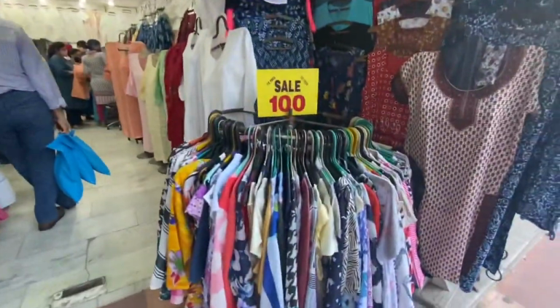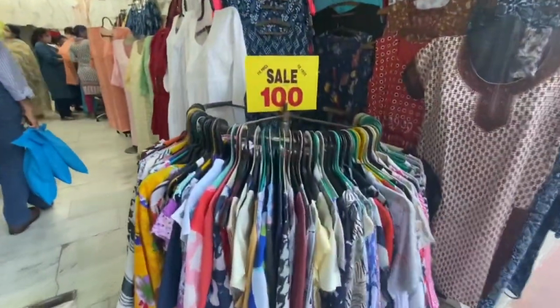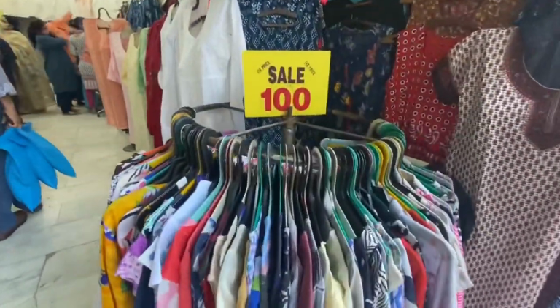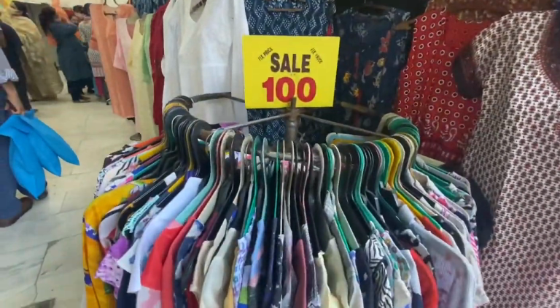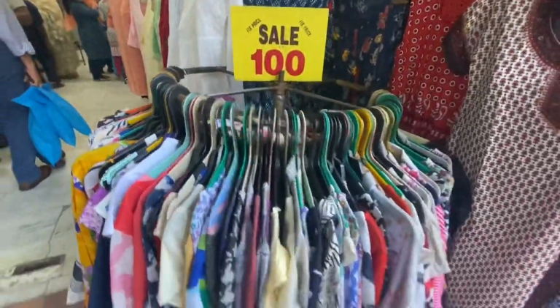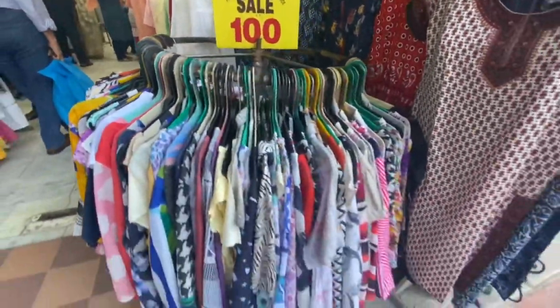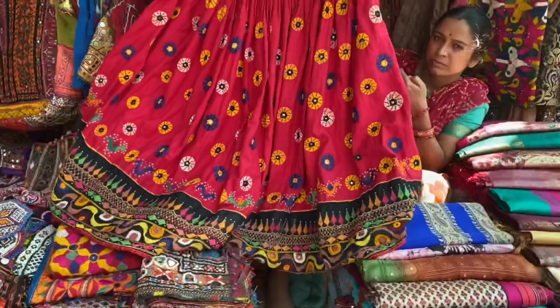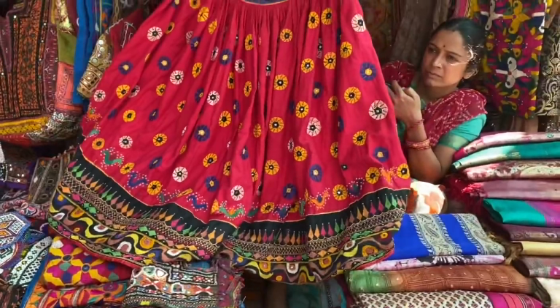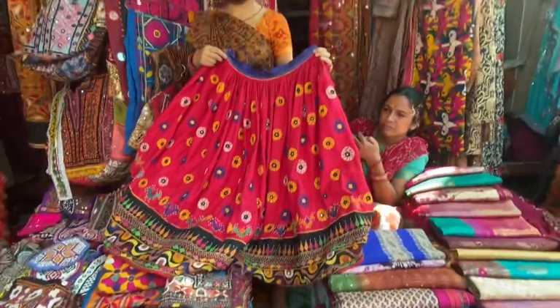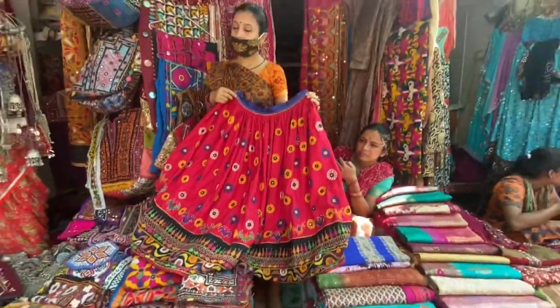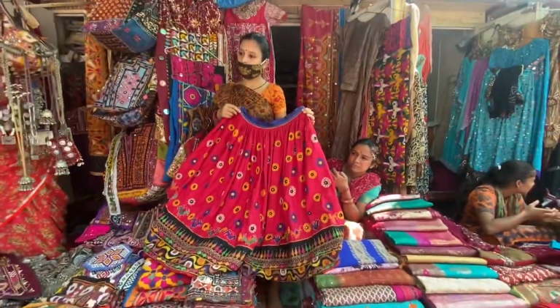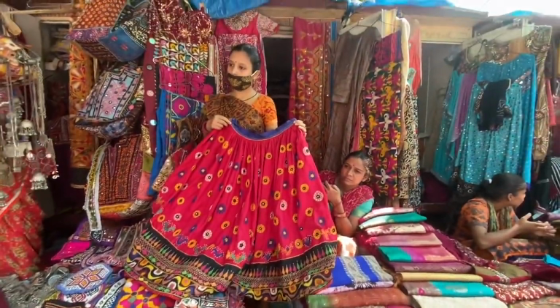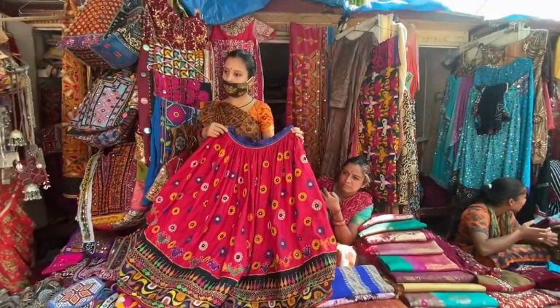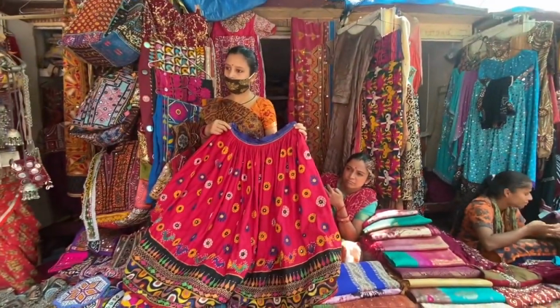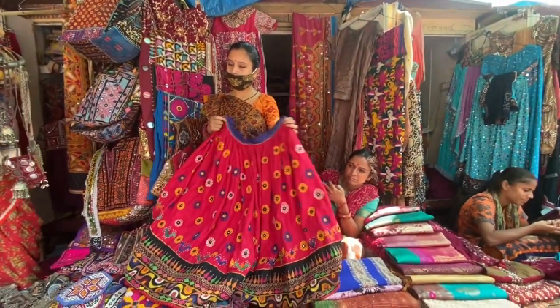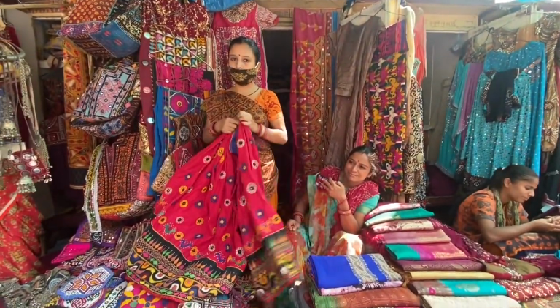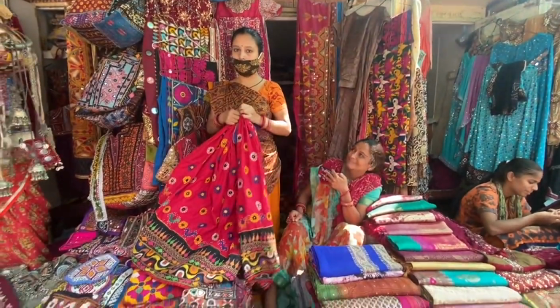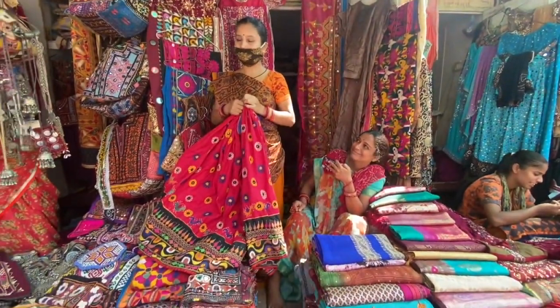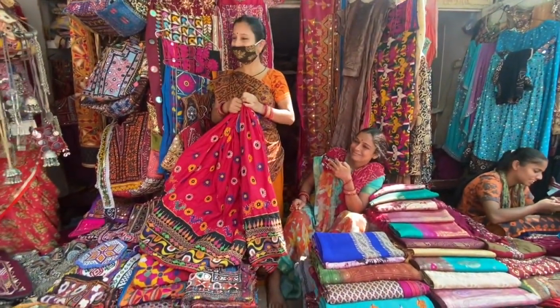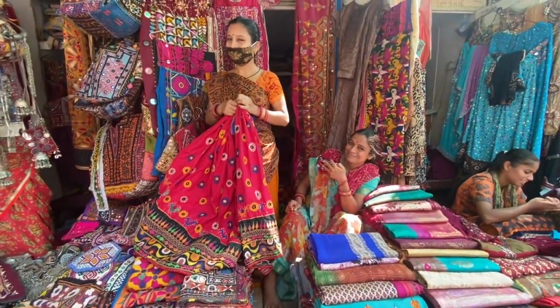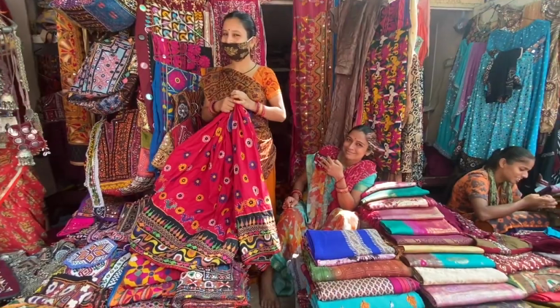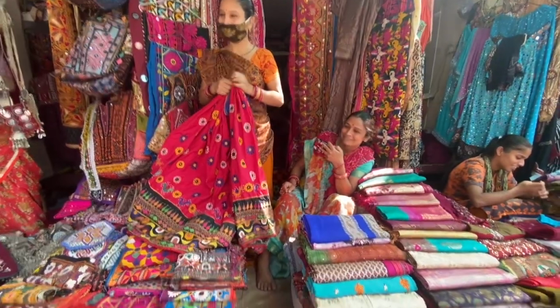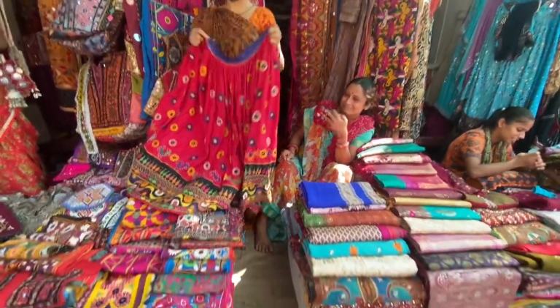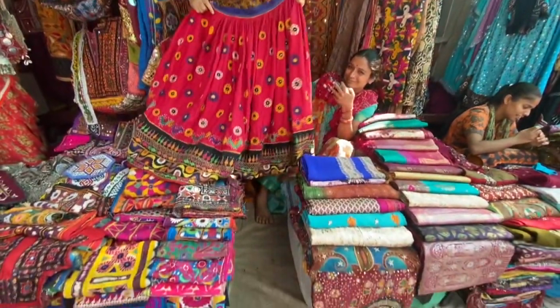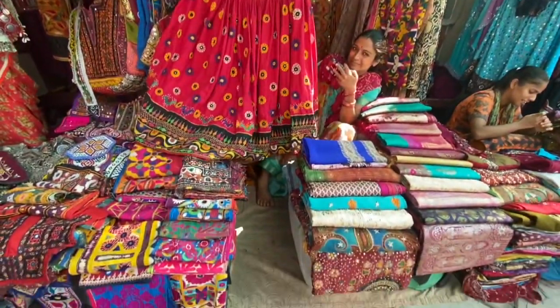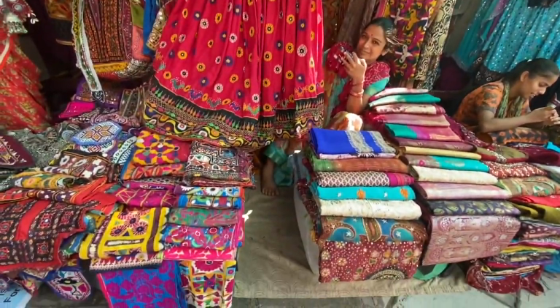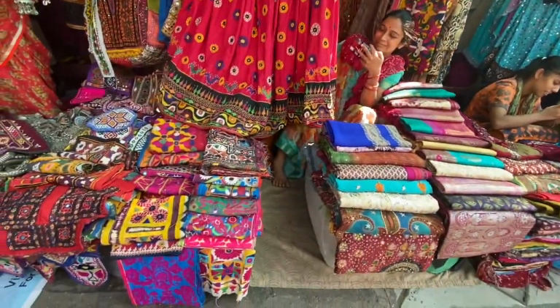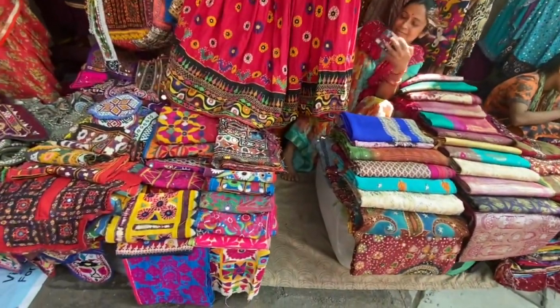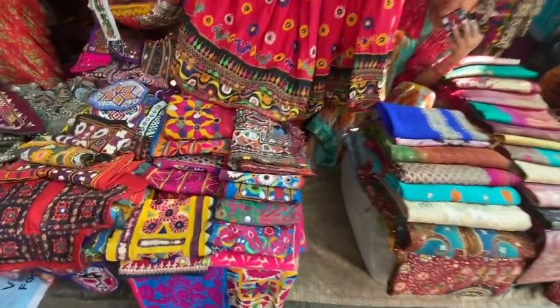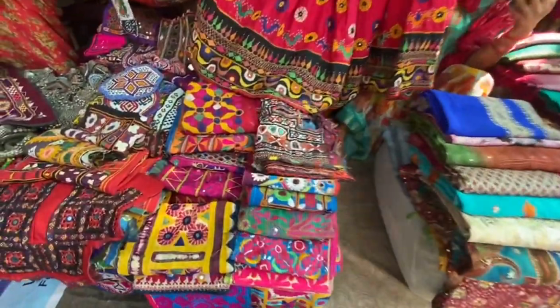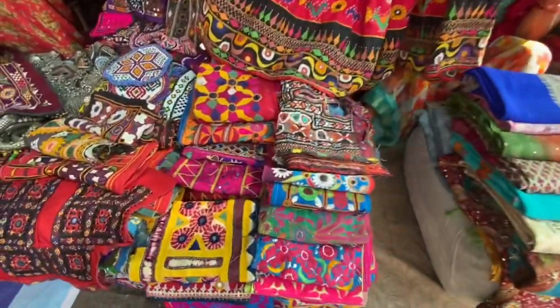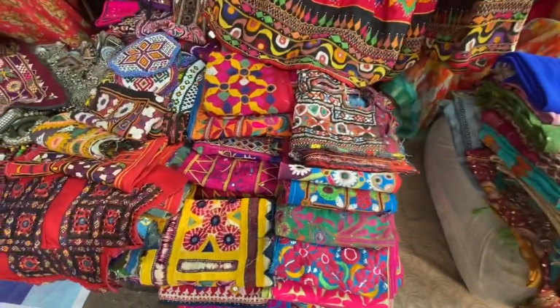Here I will show you the chicken kari skirts and 100-rupee tops, which you will find similar to Sarojini Nagar. I am going to tell you about things that I found really pretty, which I was very flattered by.